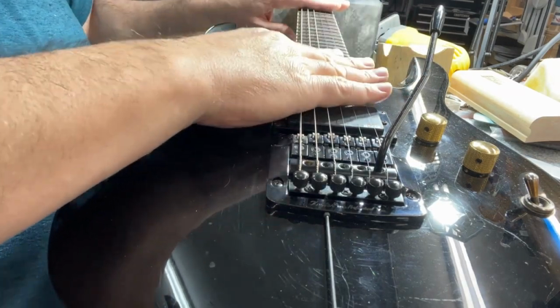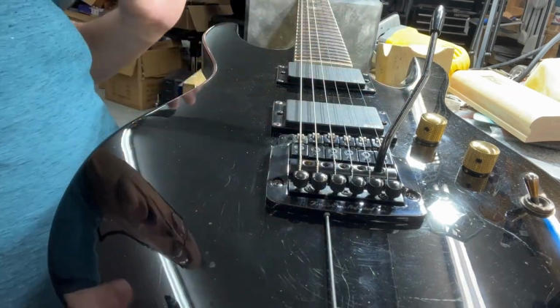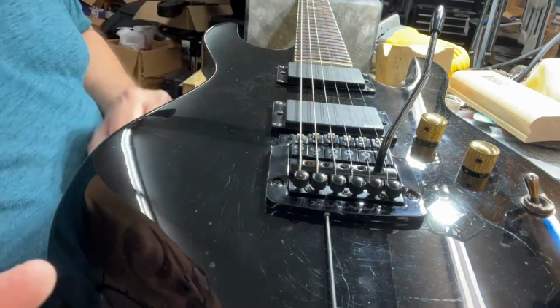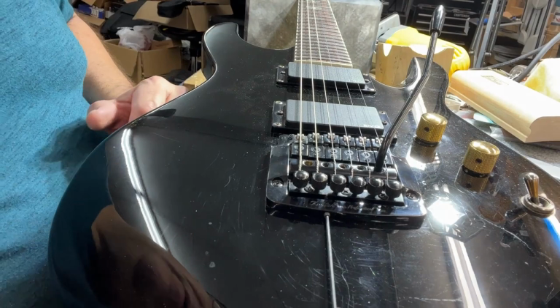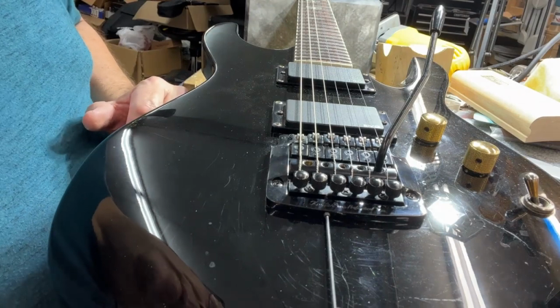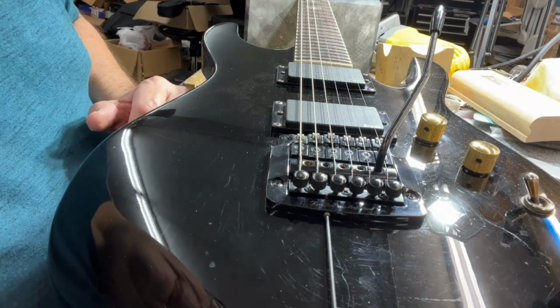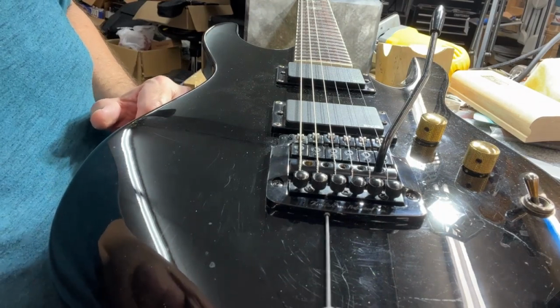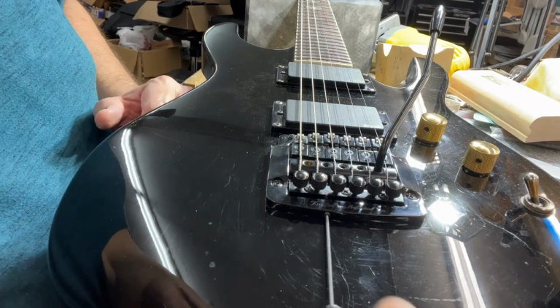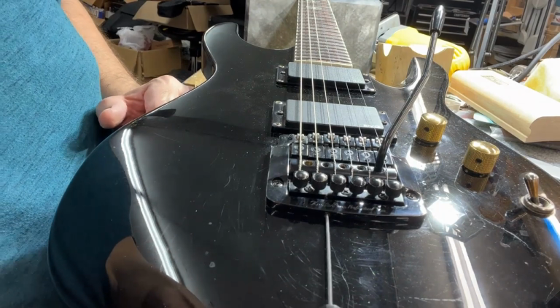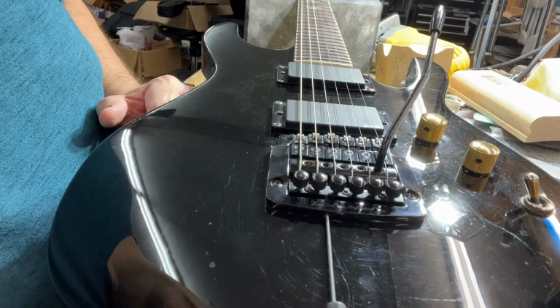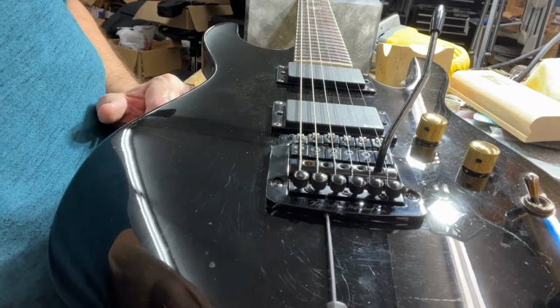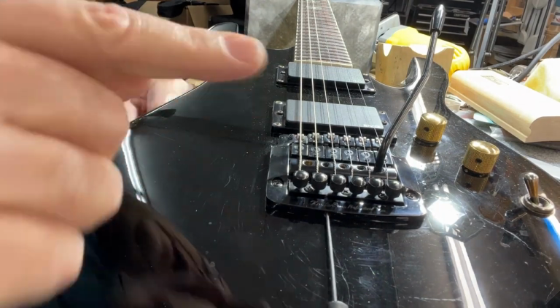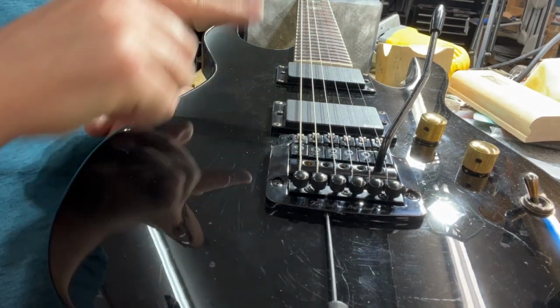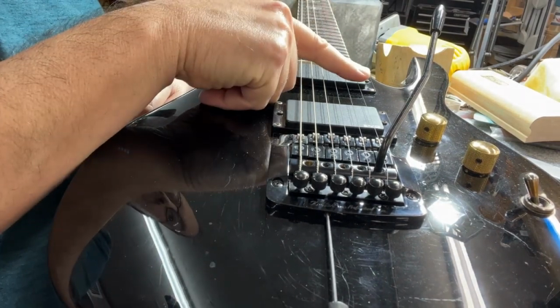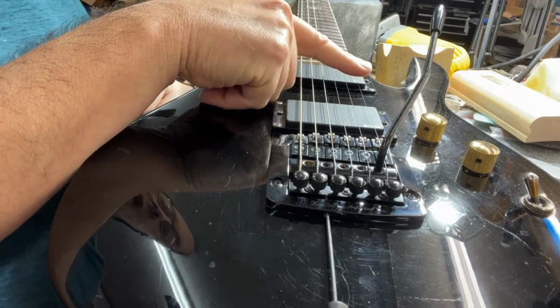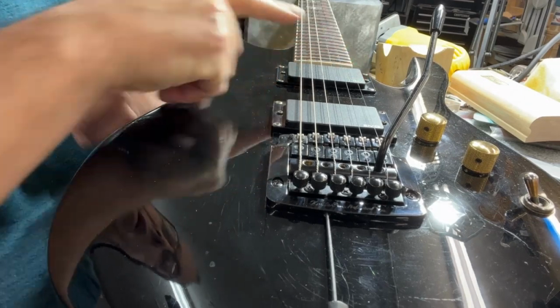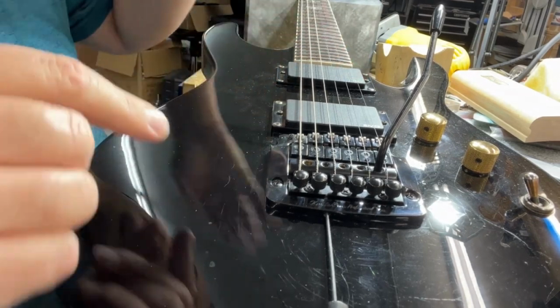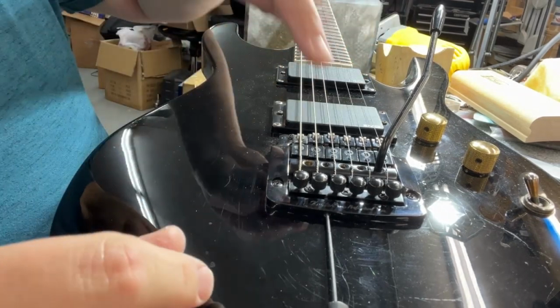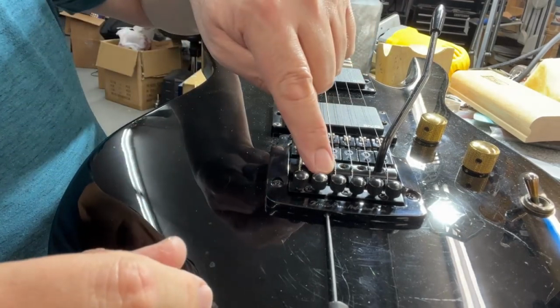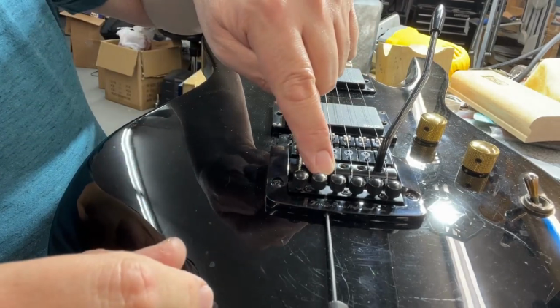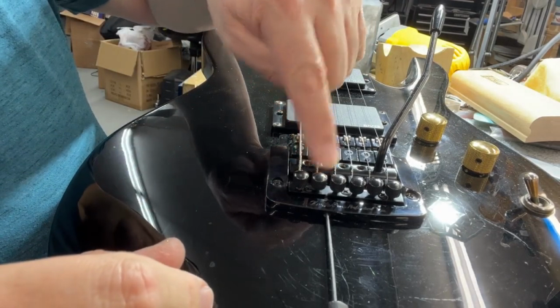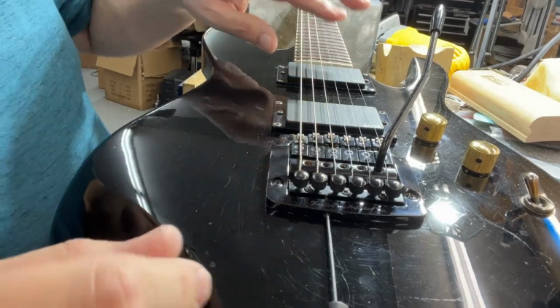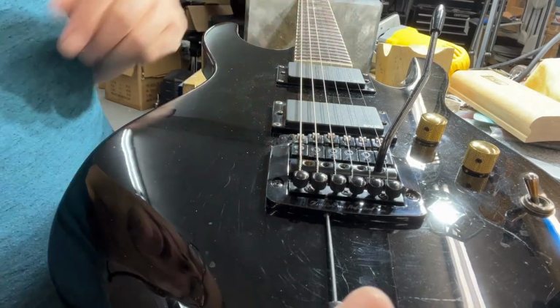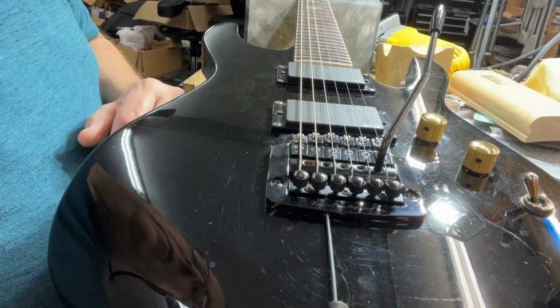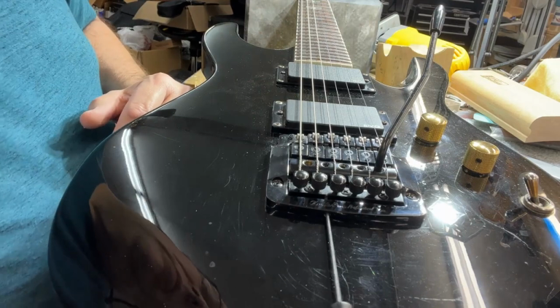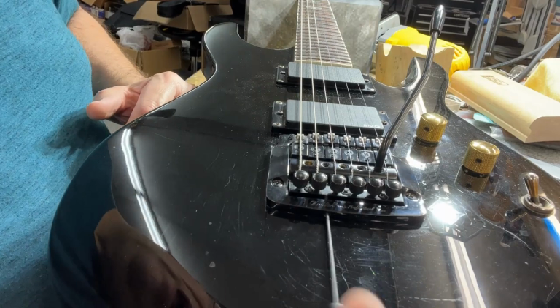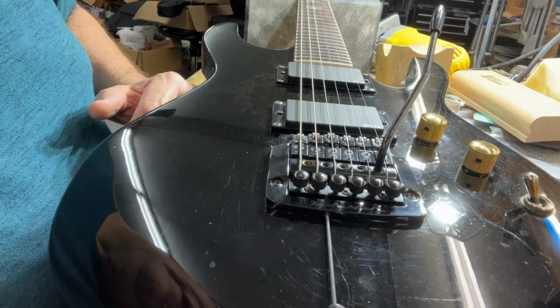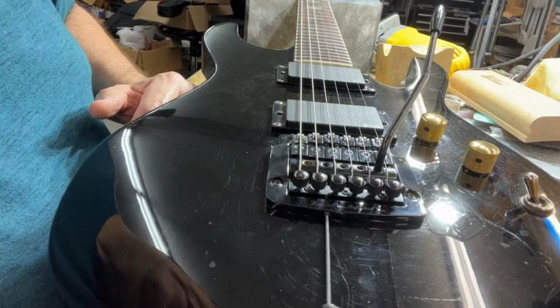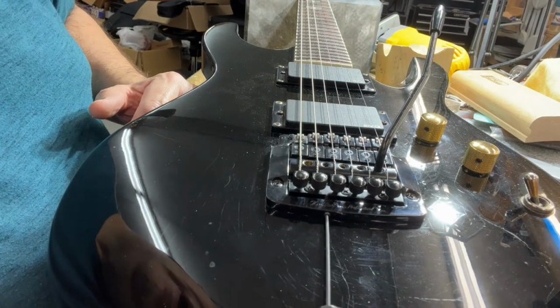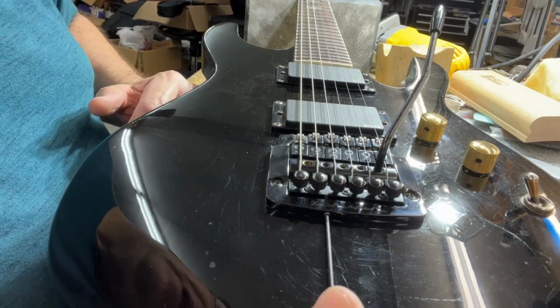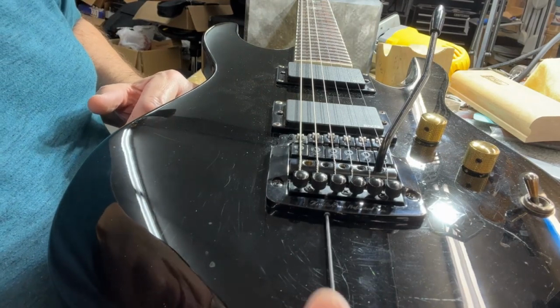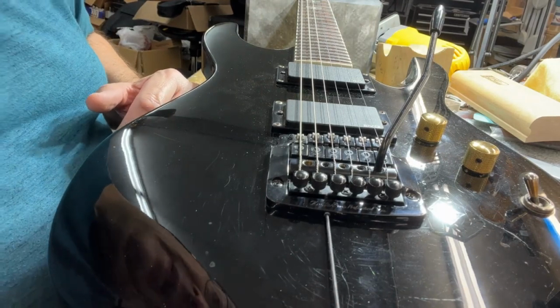It's basically in tune and you can run that in. So if you break a string on stage, you can level that tremolo bar out, put the lock engaged, and it'll be in tune, basically.